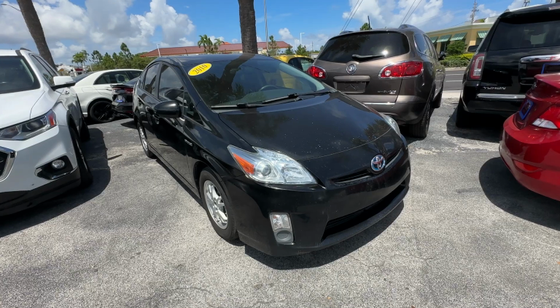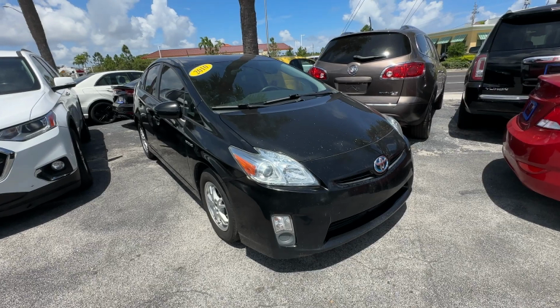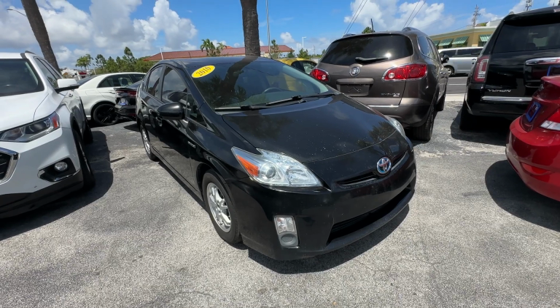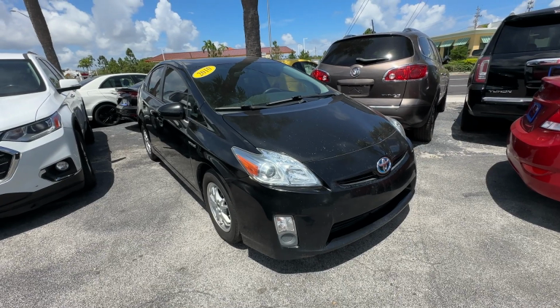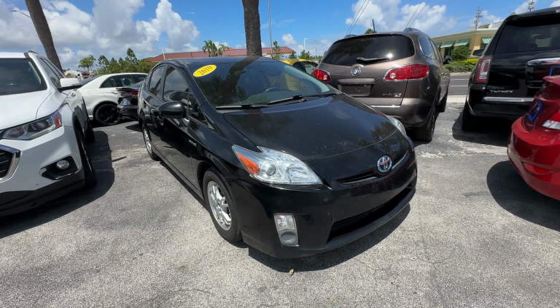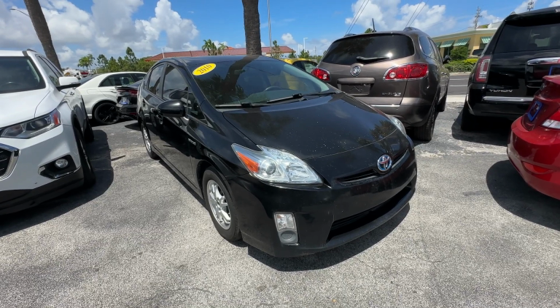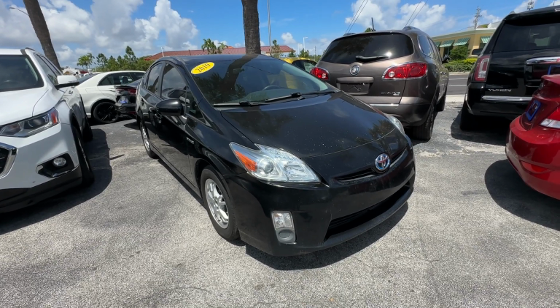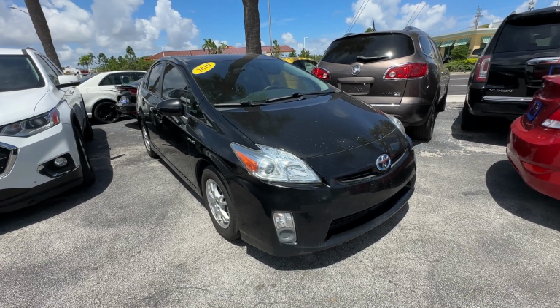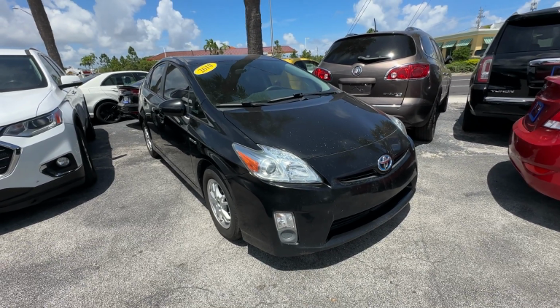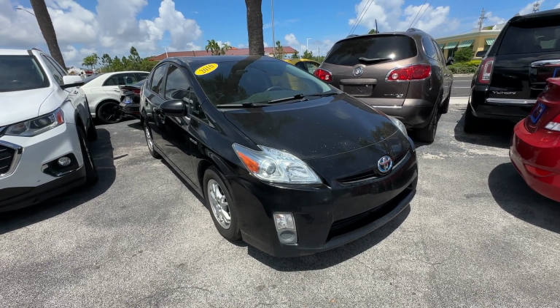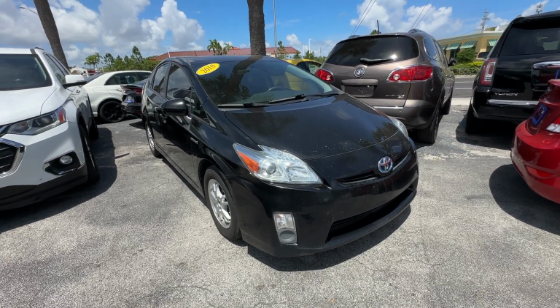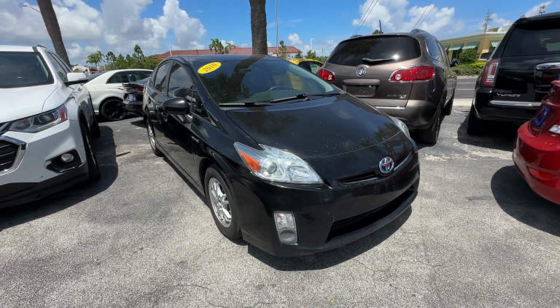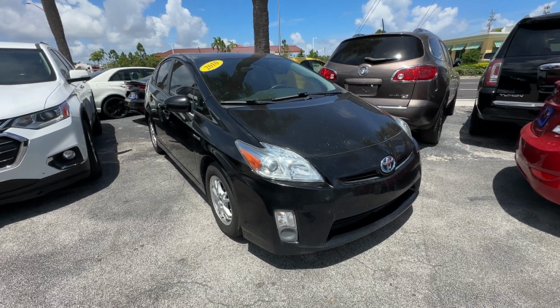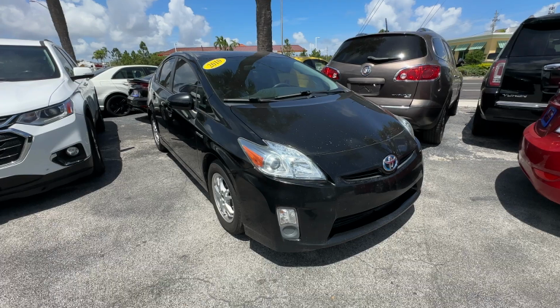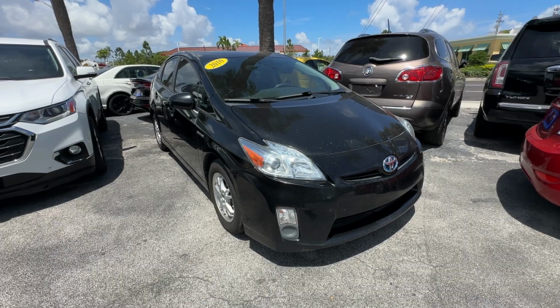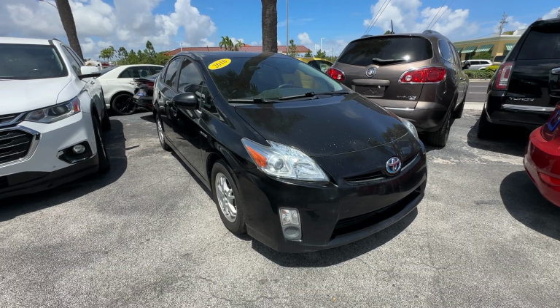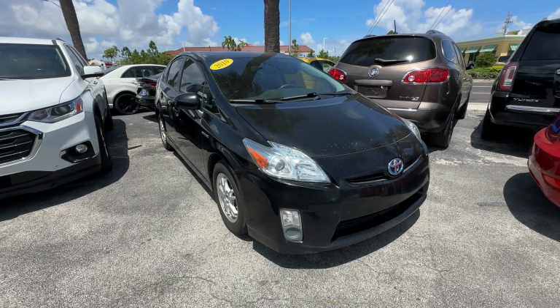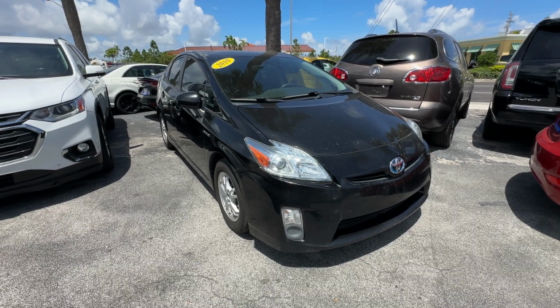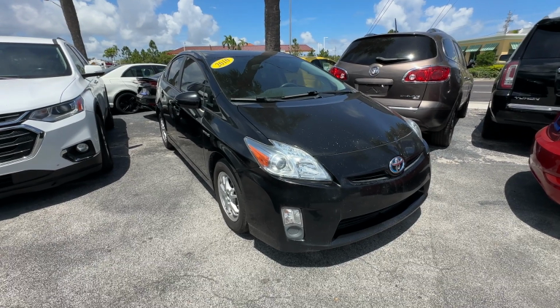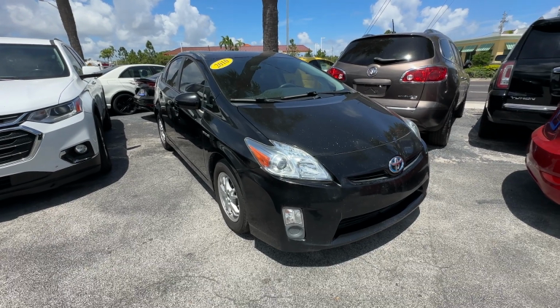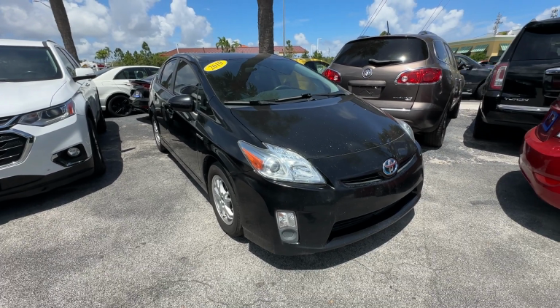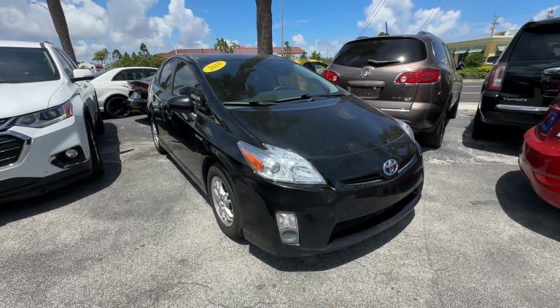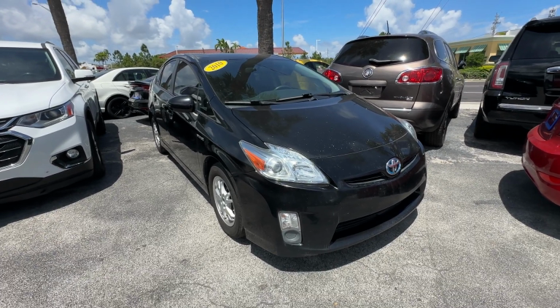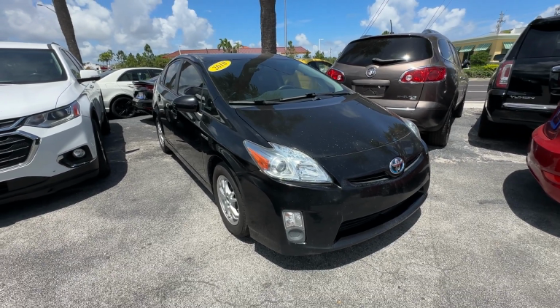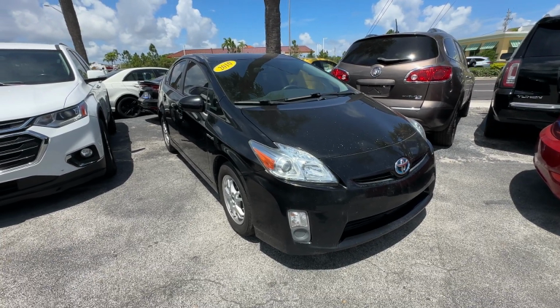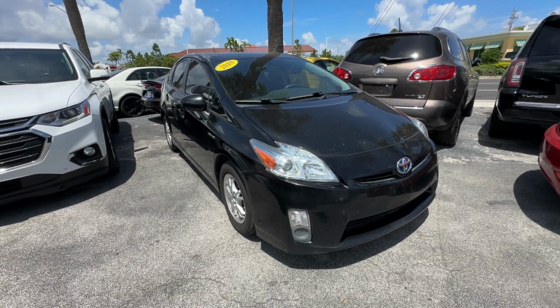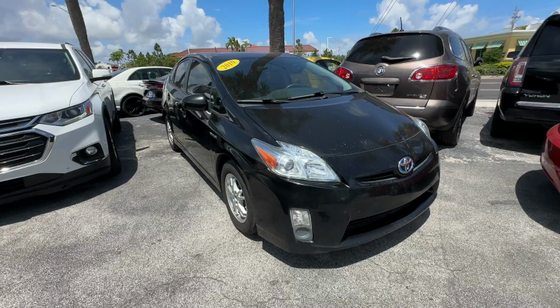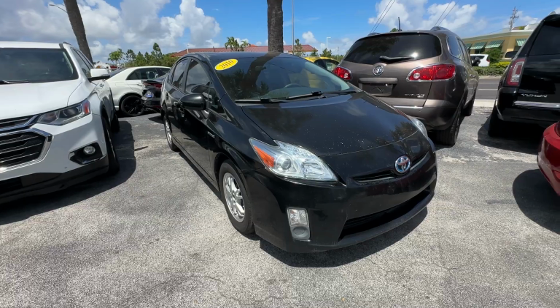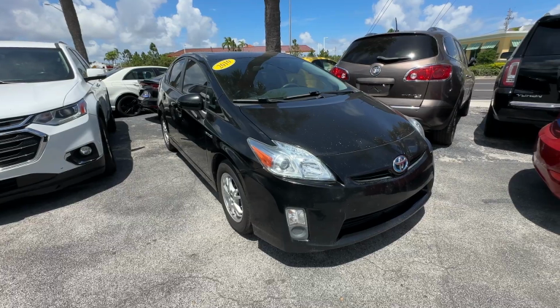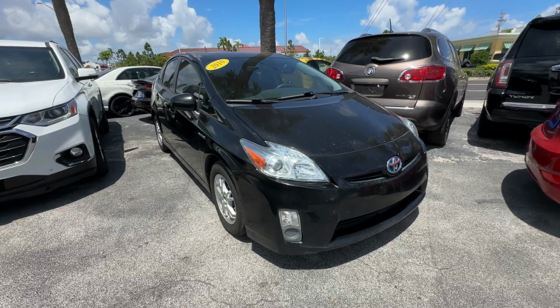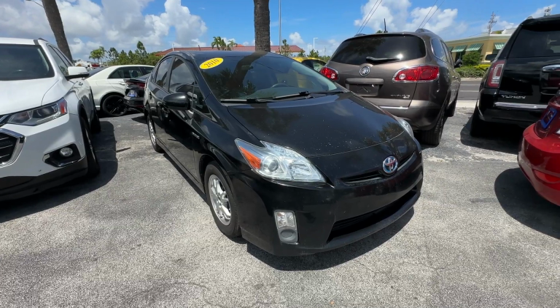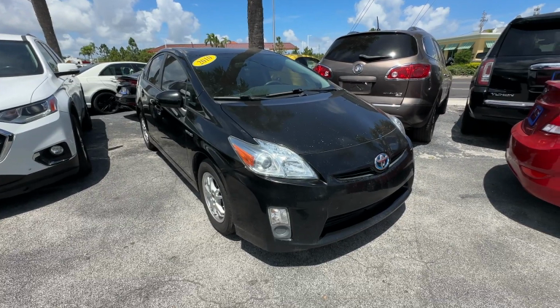All right, guys, Chris Univer here, Florida Direct Cars. We are doing a walk-around video on this 2010 Prius. This thing runs amazing. It's got a ton of miles on it, and it continues to just run. Ice-cold air, no smoke smell, no mold or mildew smell inside.